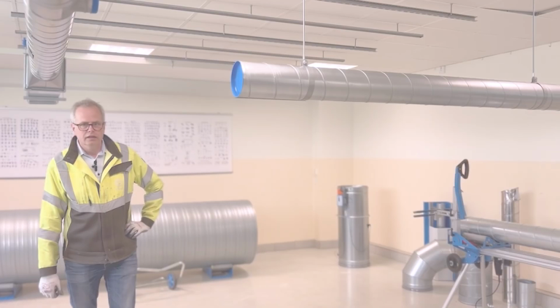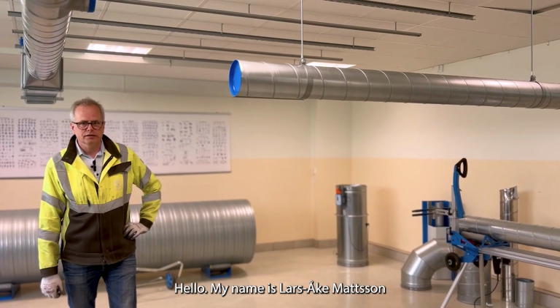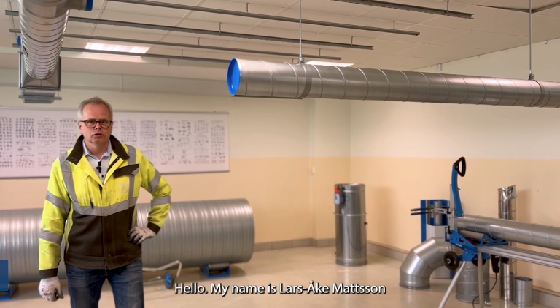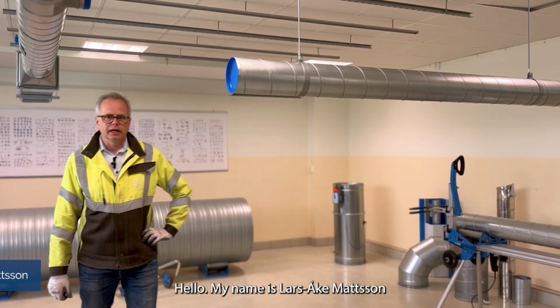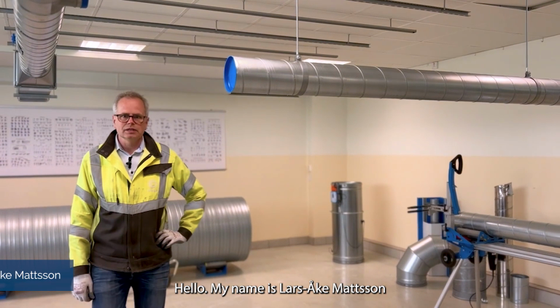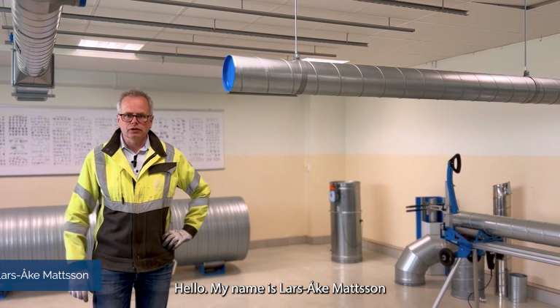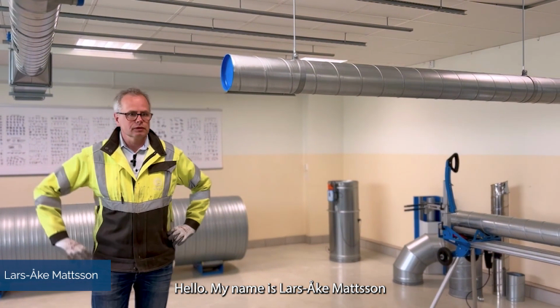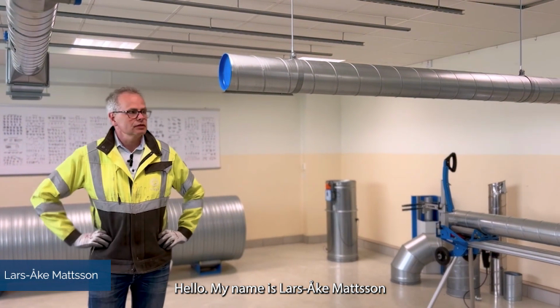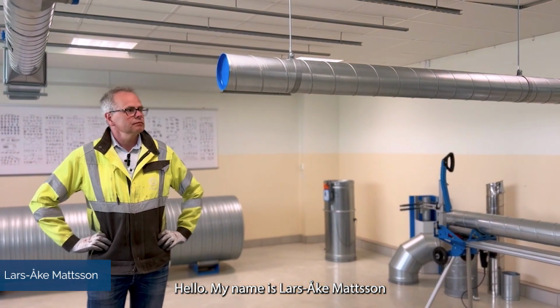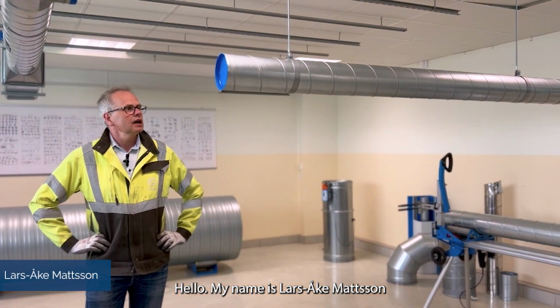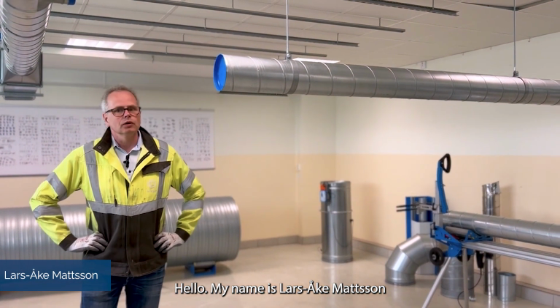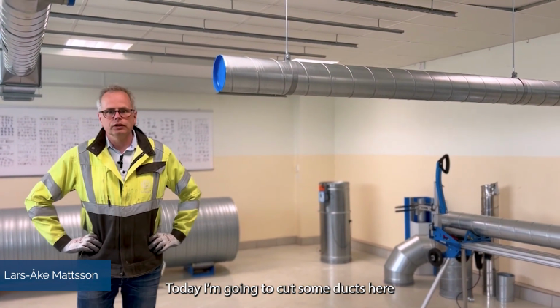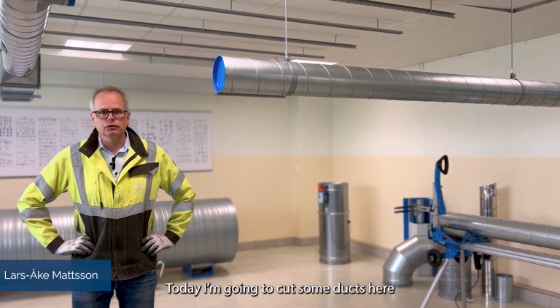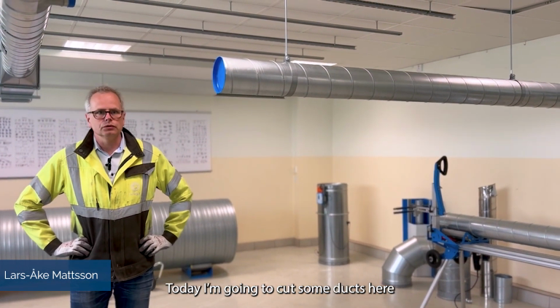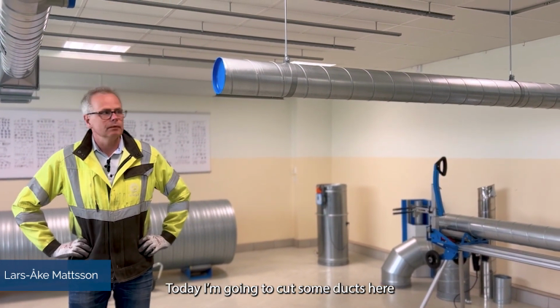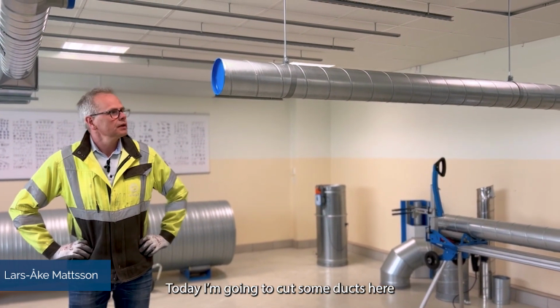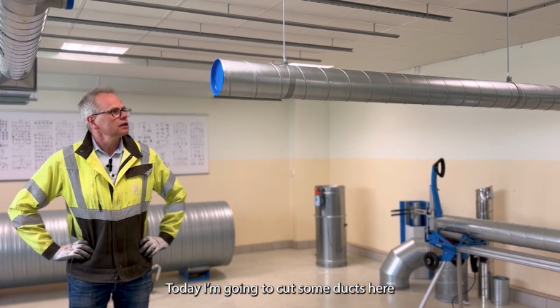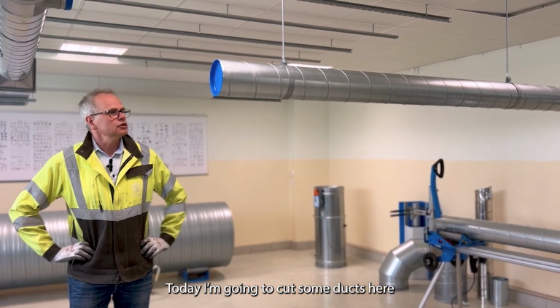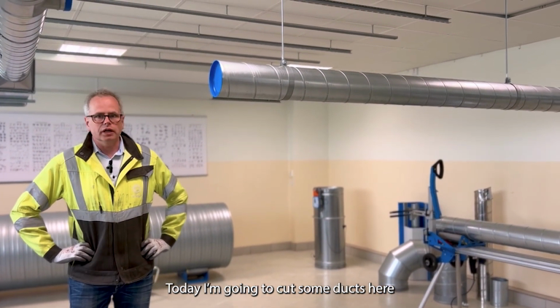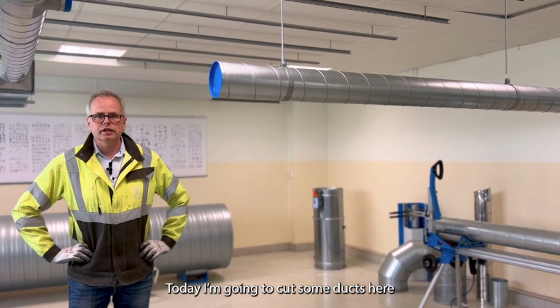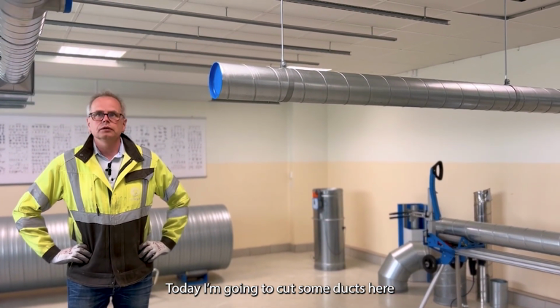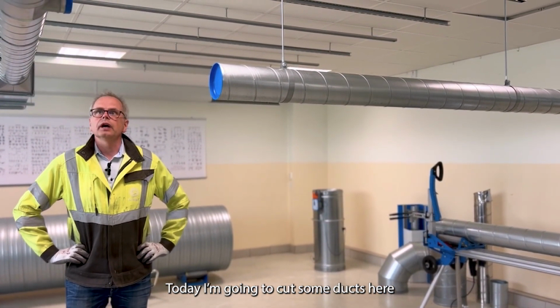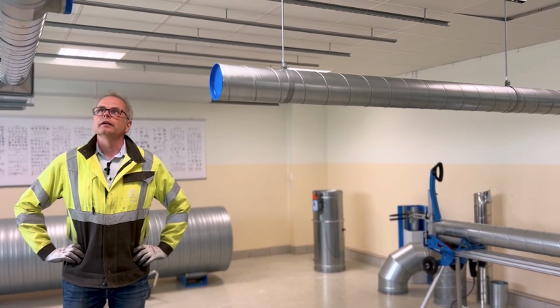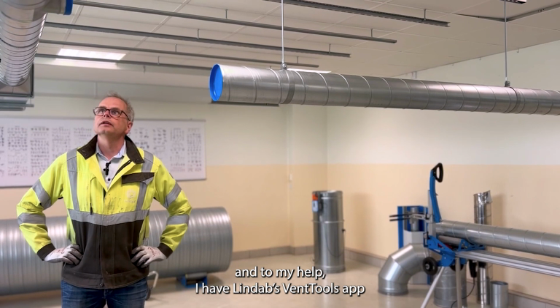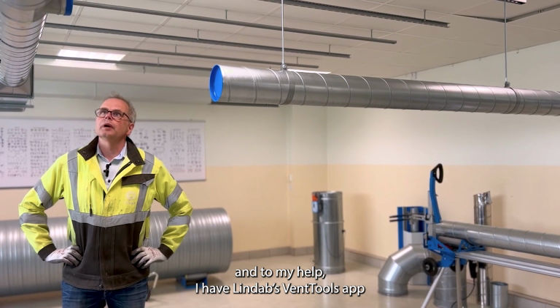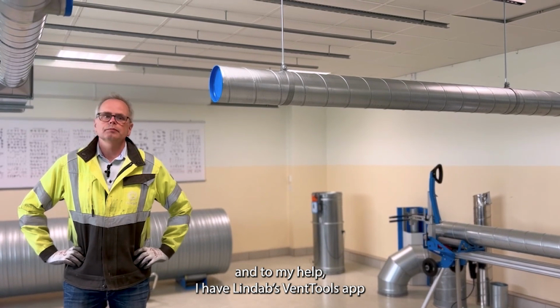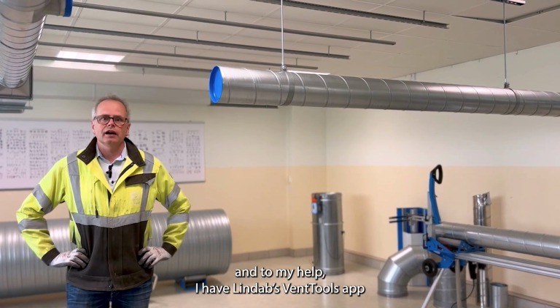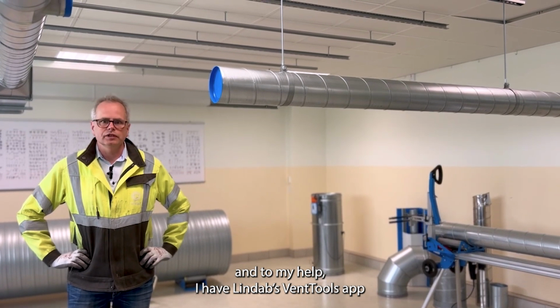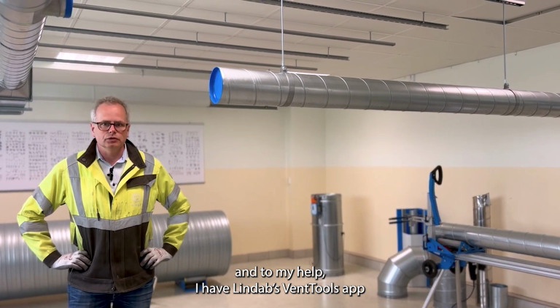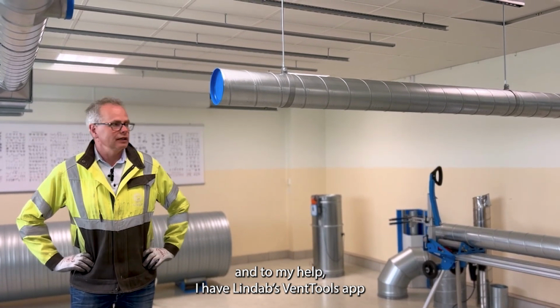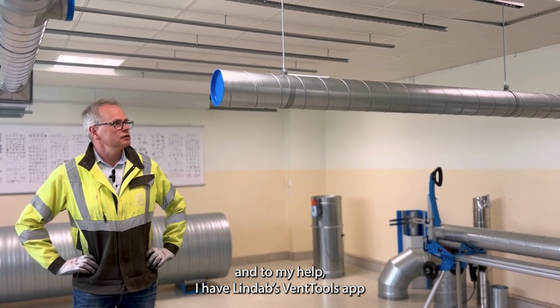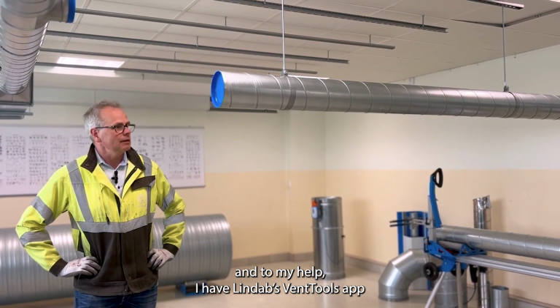Hello, my name is Lars-Åke Mattsson. I'm going to cut some ducts here, and to my help I have the new Ventools app.